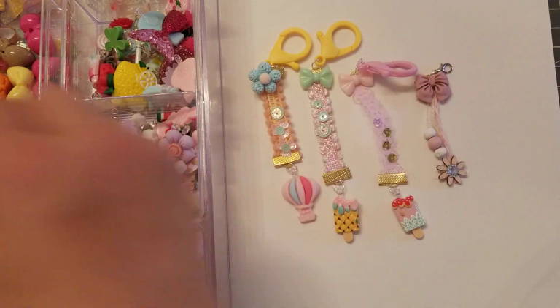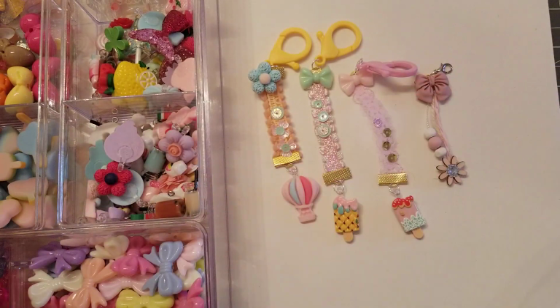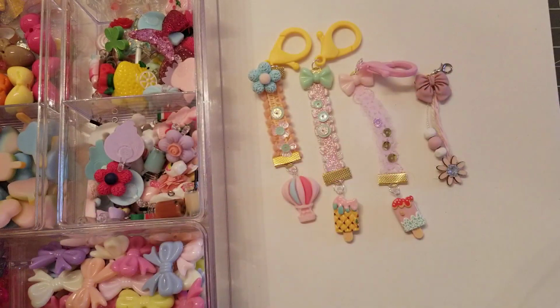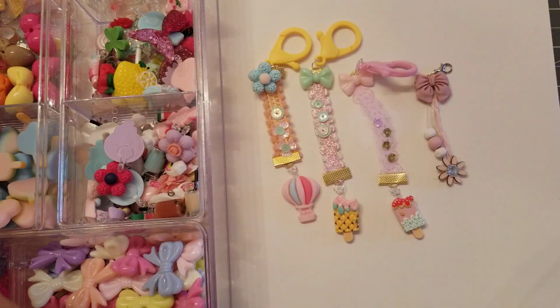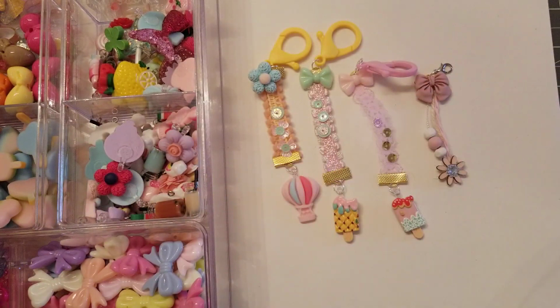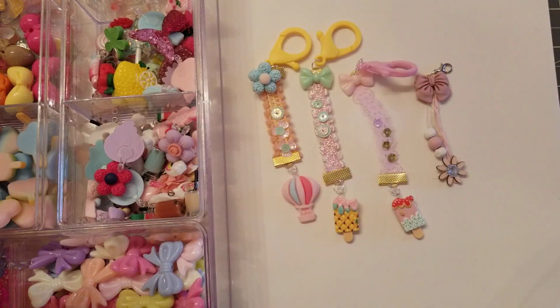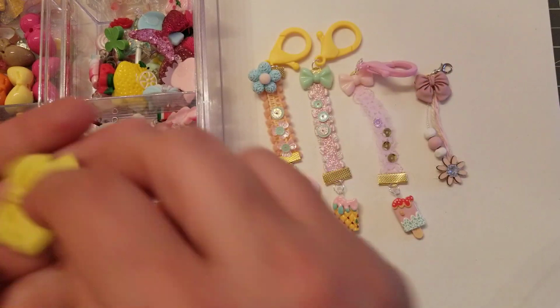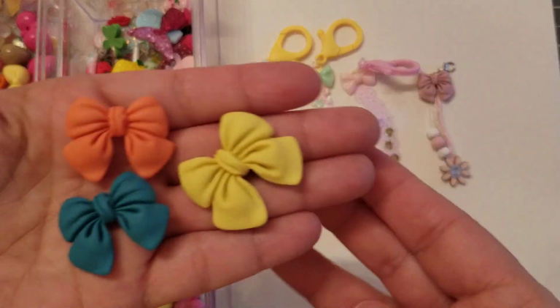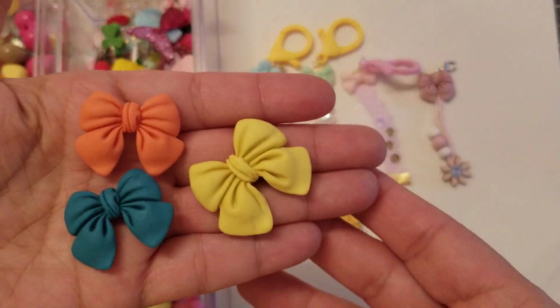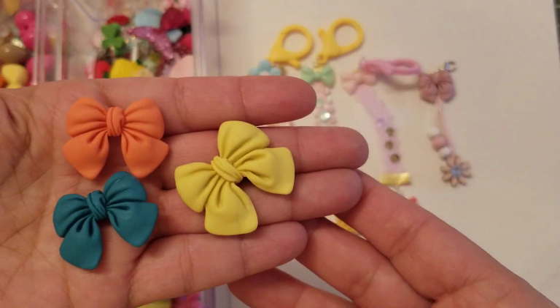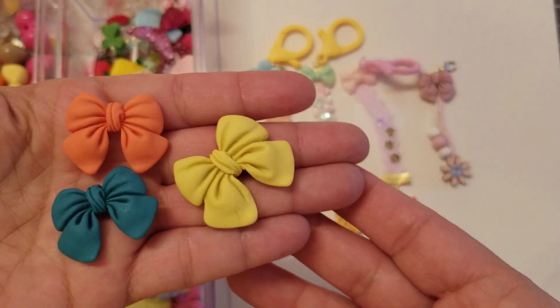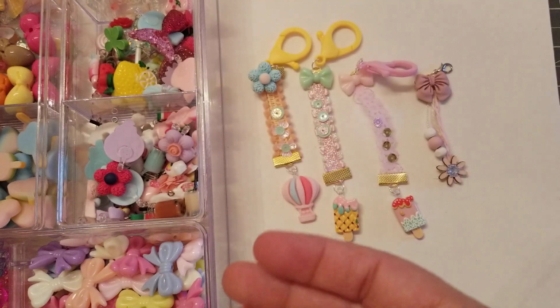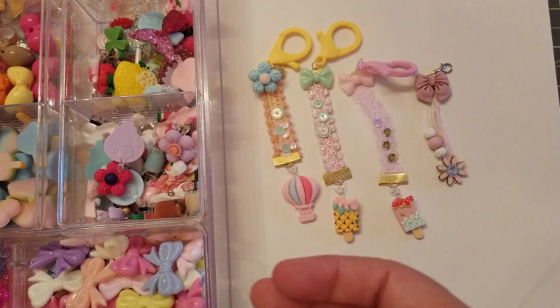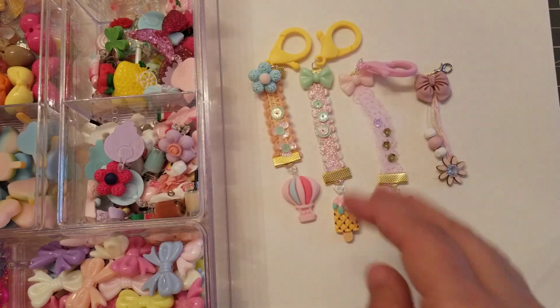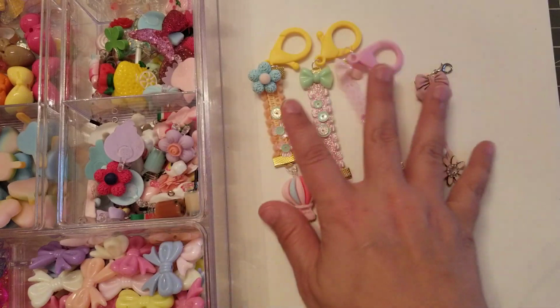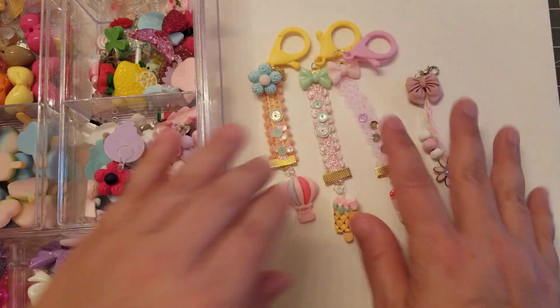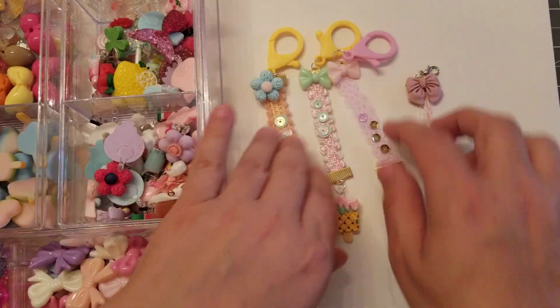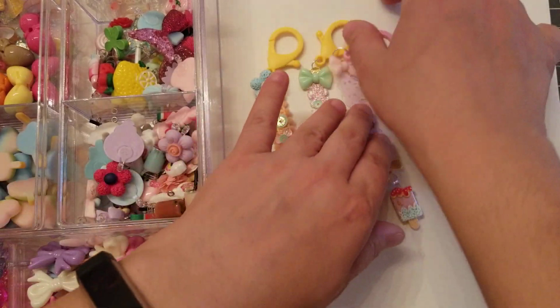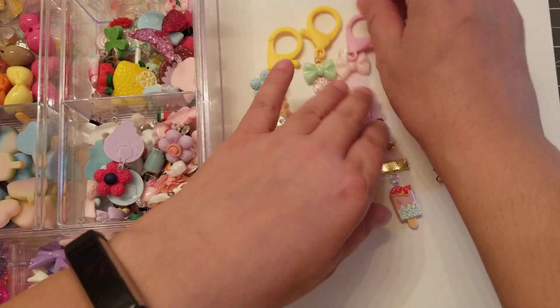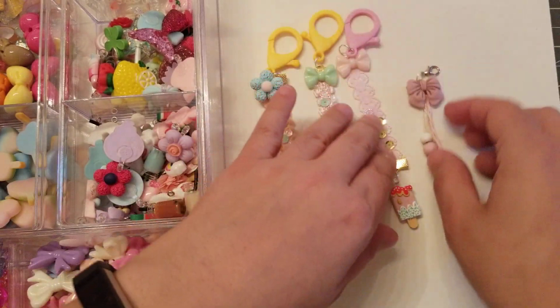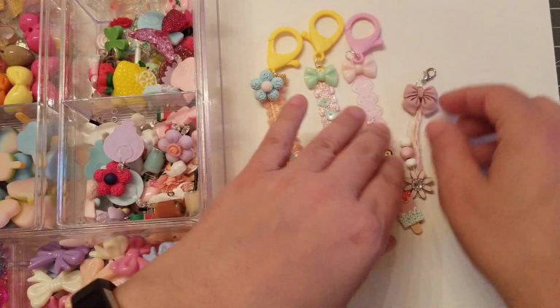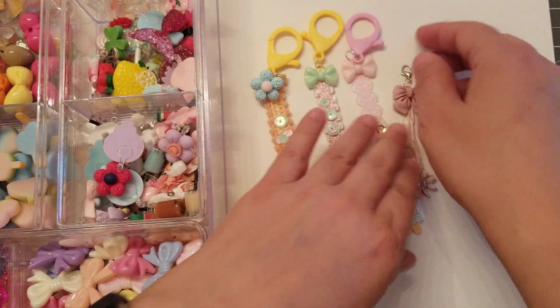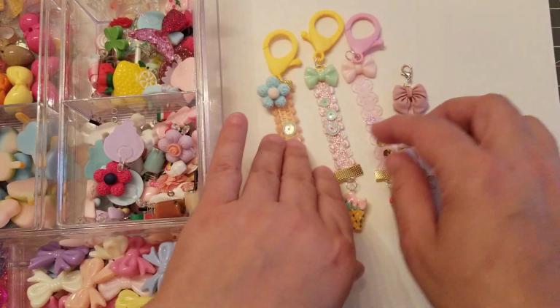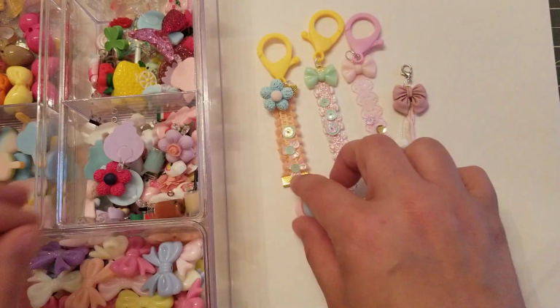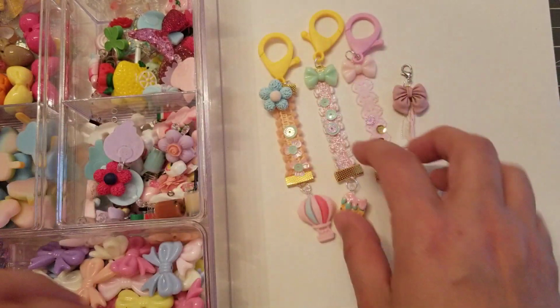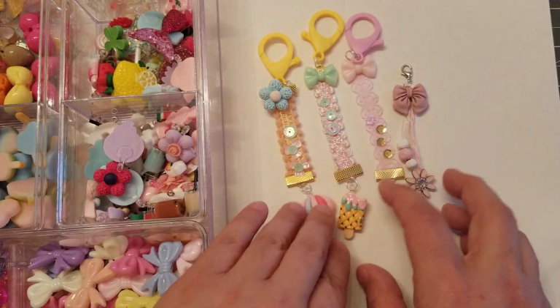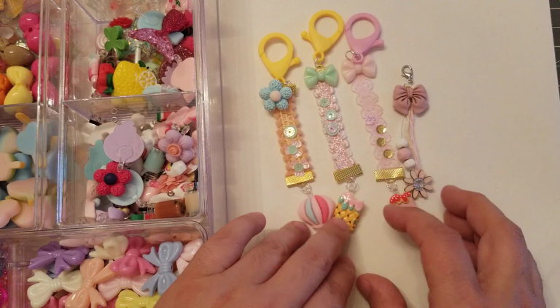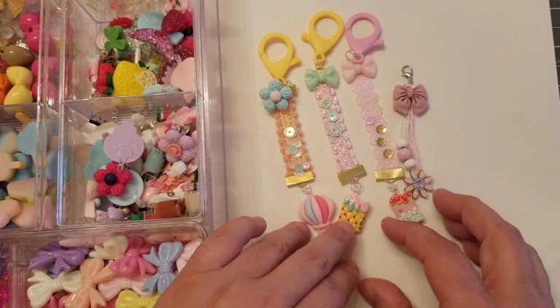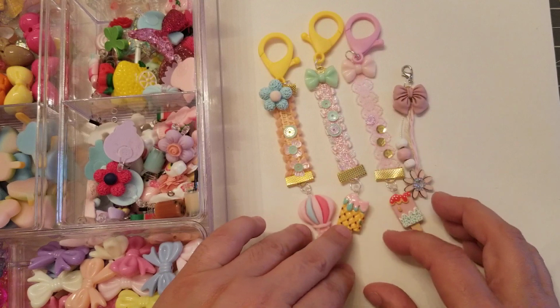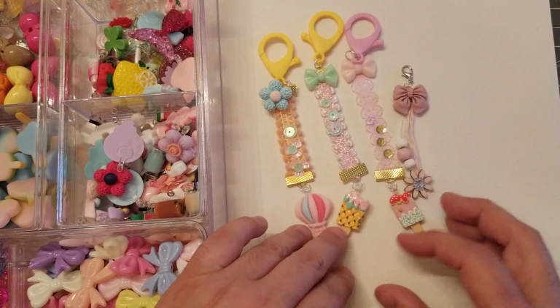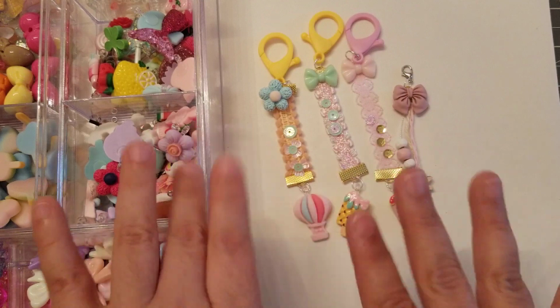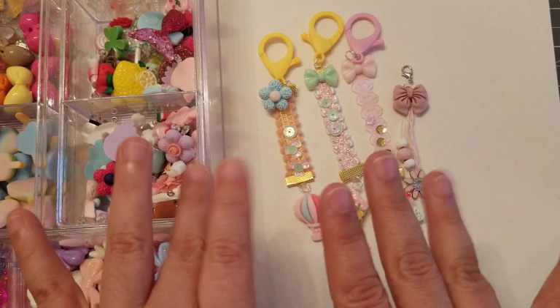She also sells these bows in different sizes — she has them bigger too, look how cute! I just wanted to come here and show you what I did, so definitely check out the ladies in the description bar. I will talk to you guys later, bye!